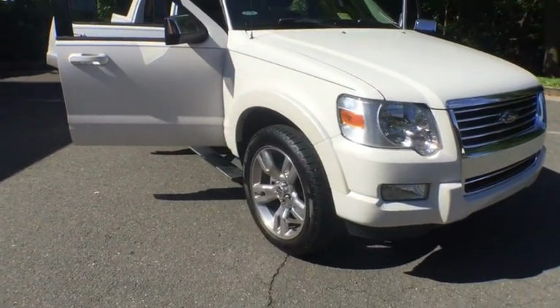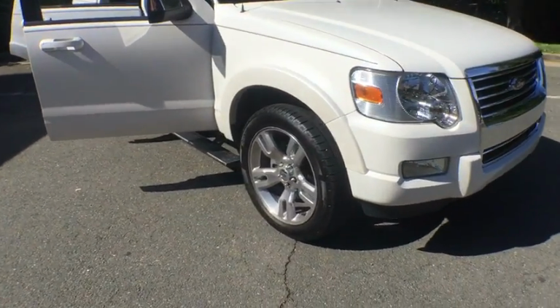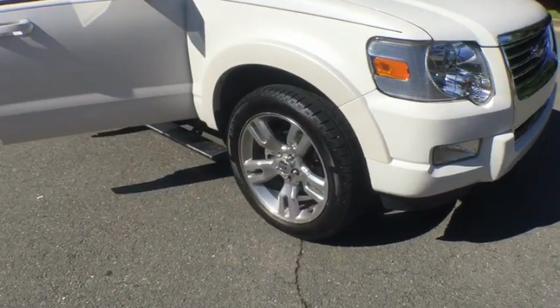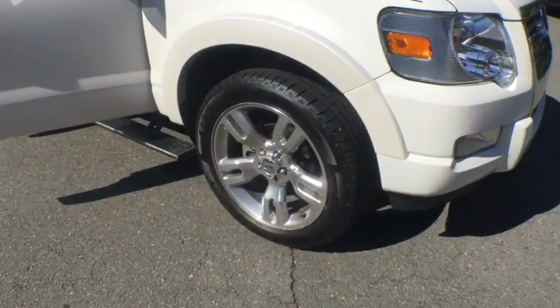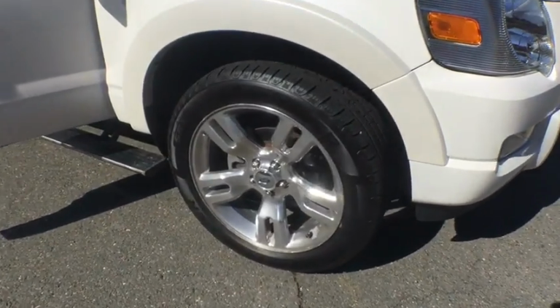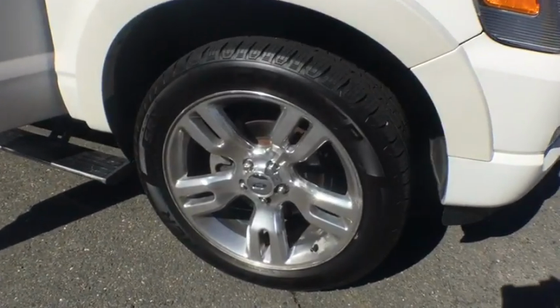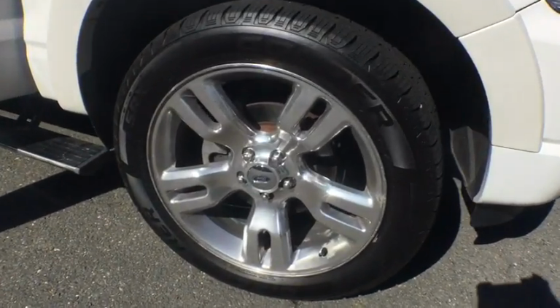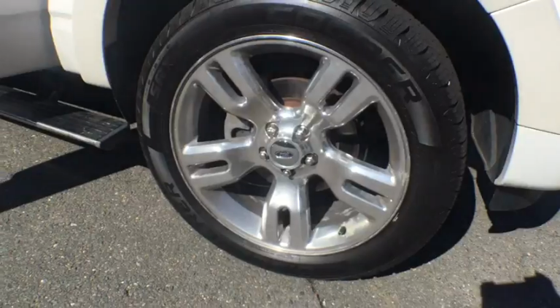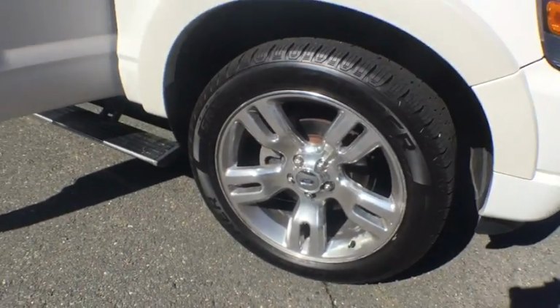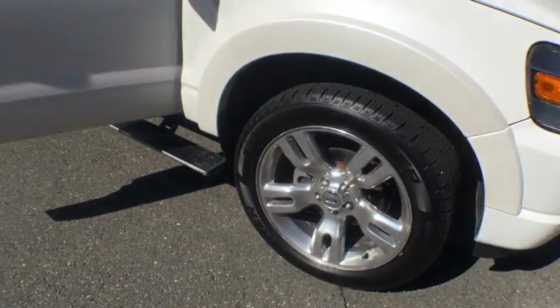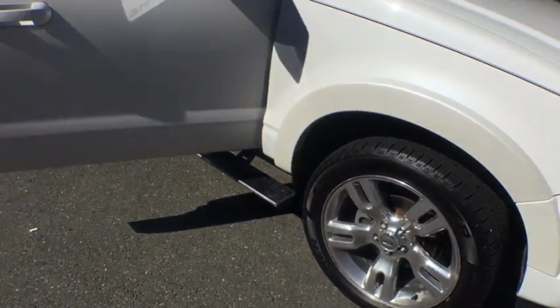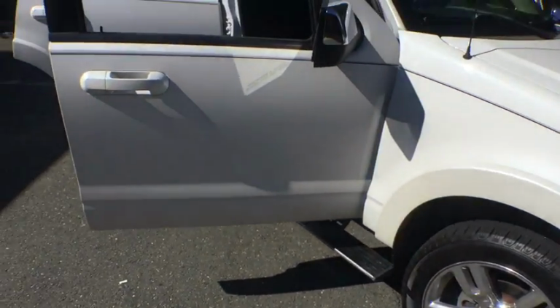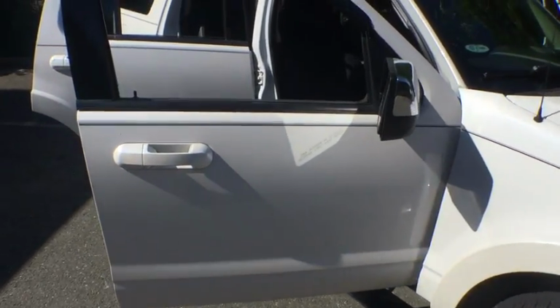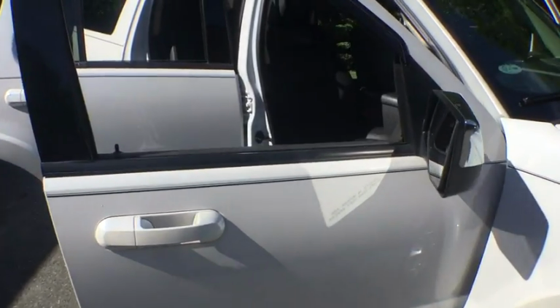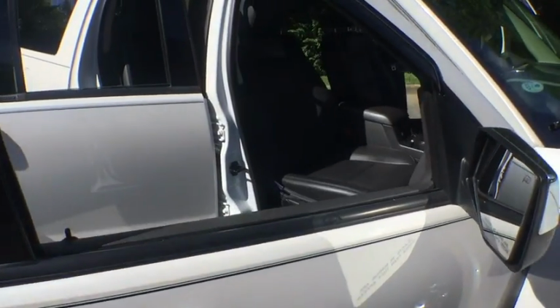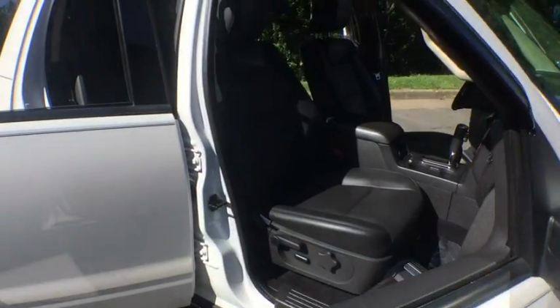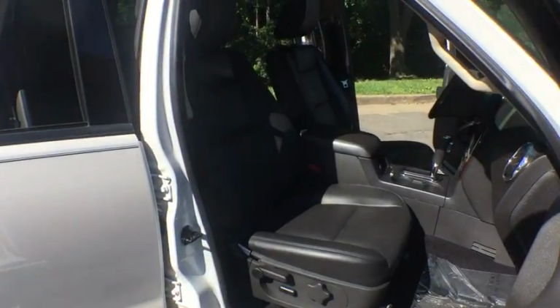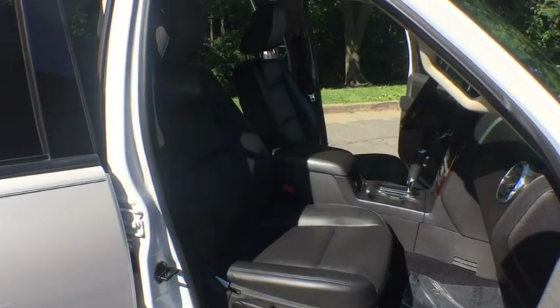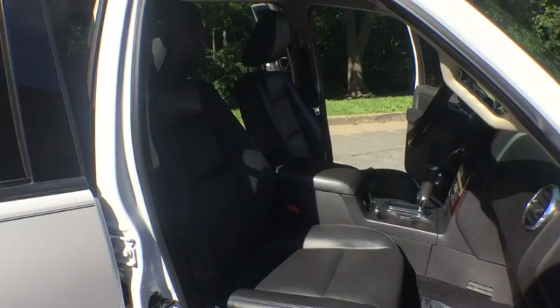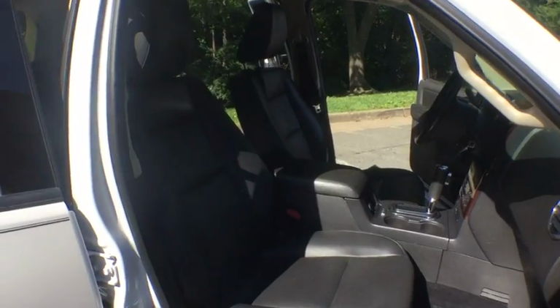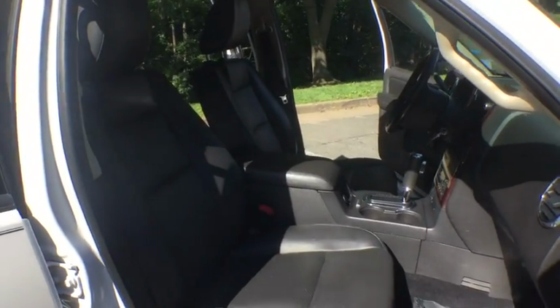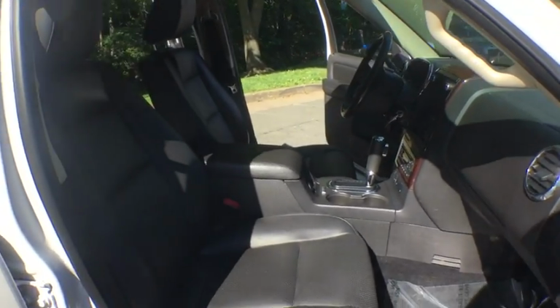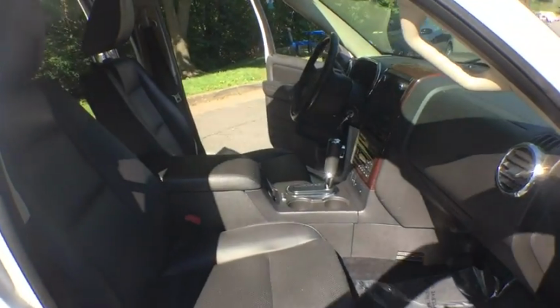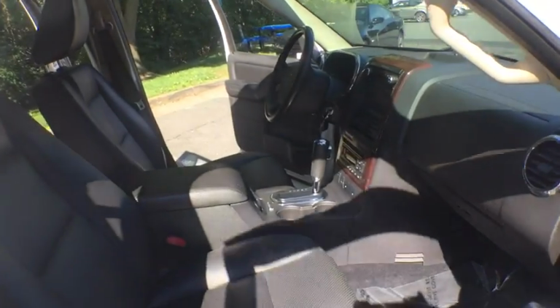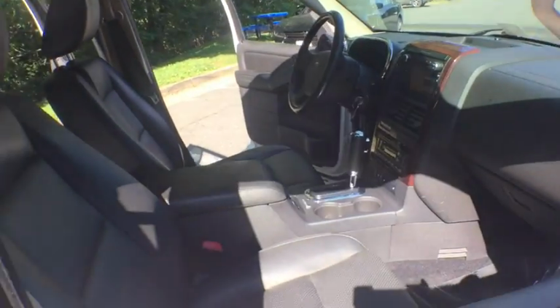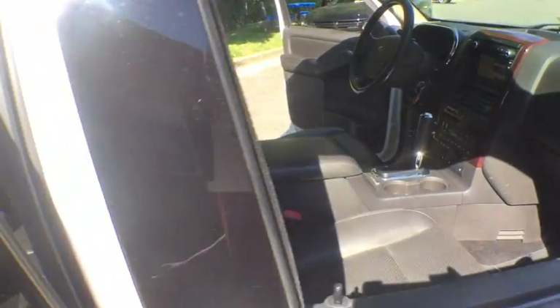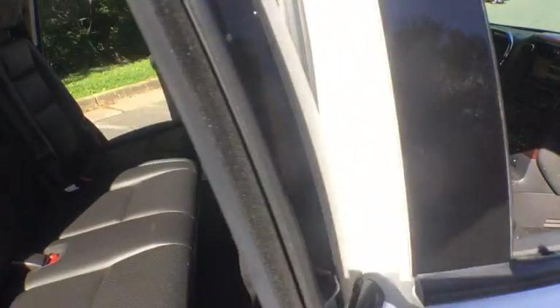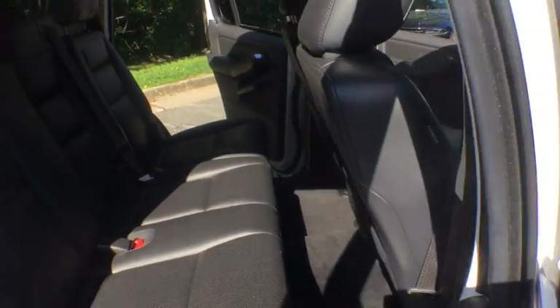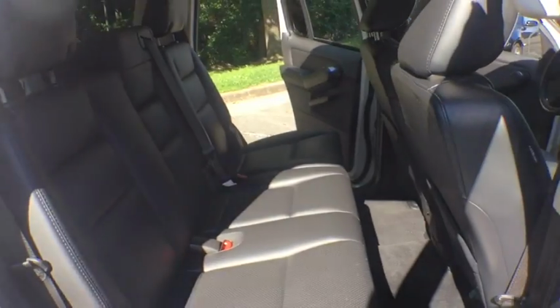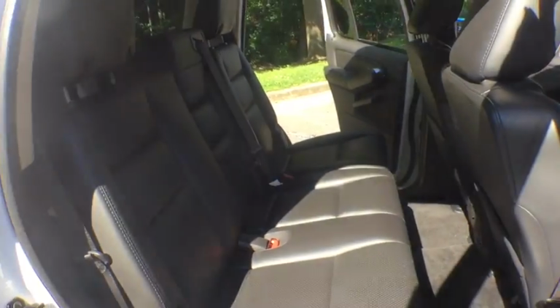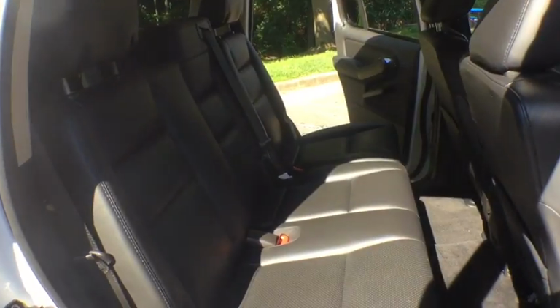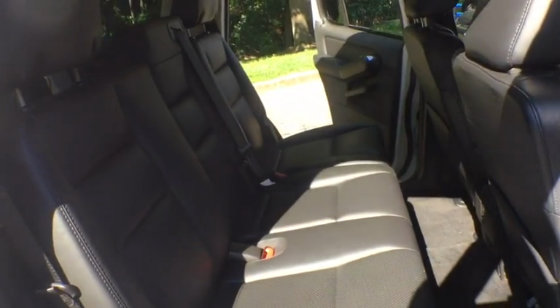Here are some of this vehicle's great options: stability control, all-wheel drive, anti-theft security system, universal garage door opener, fog lamps, child safety rear door locks, overhead console, outside temperature gauge, airbags.